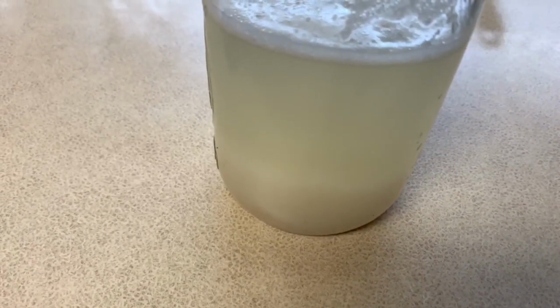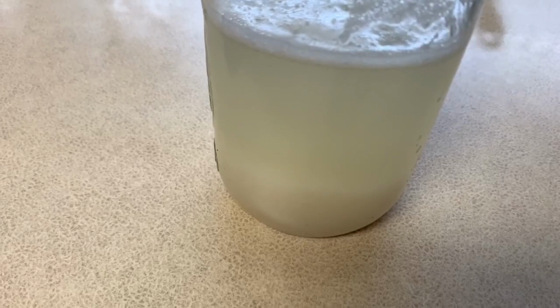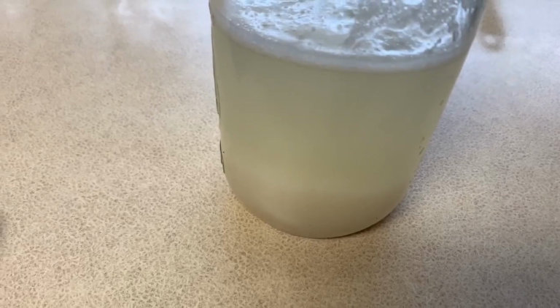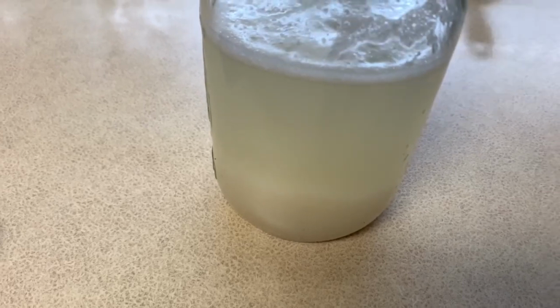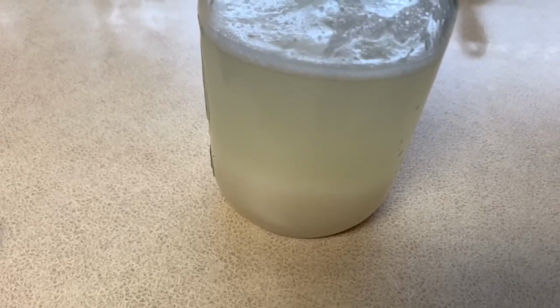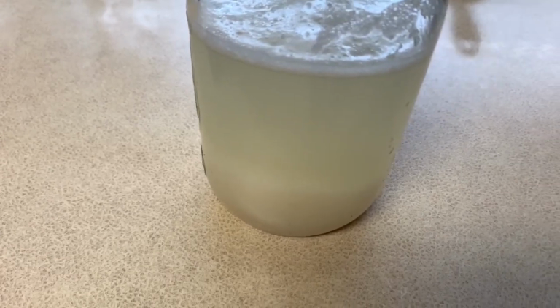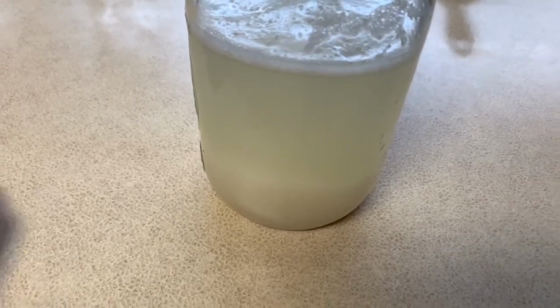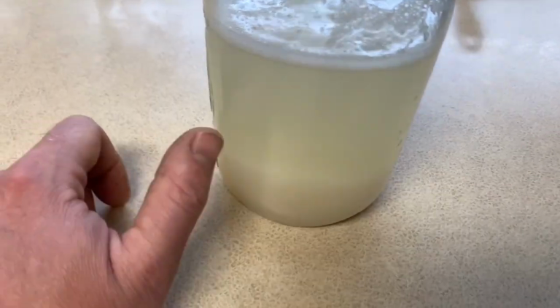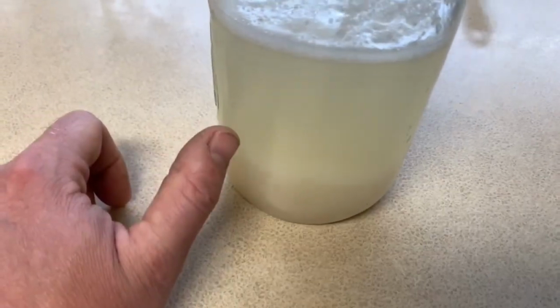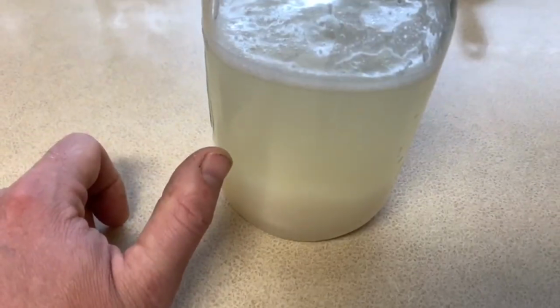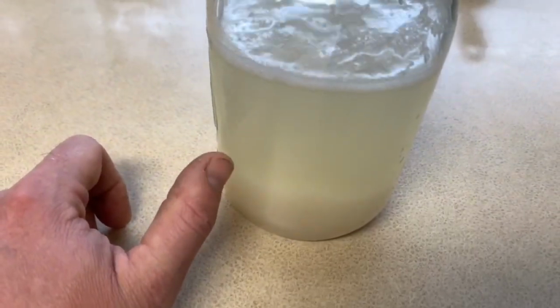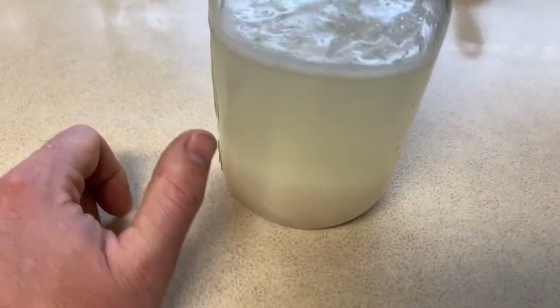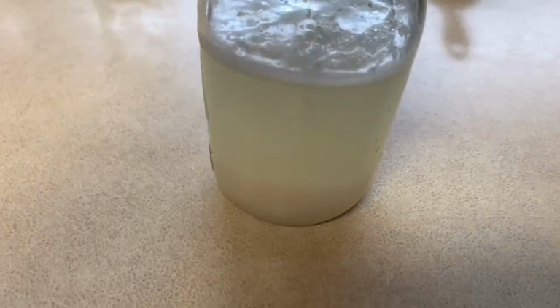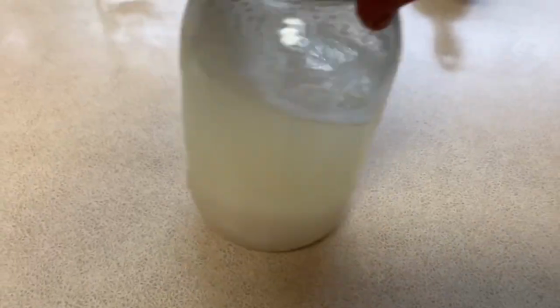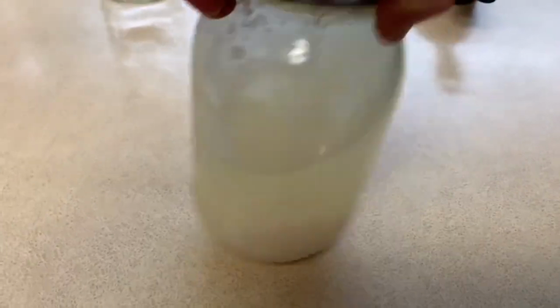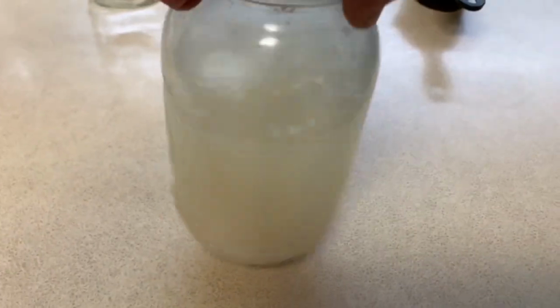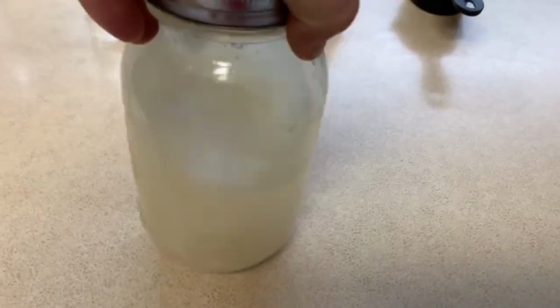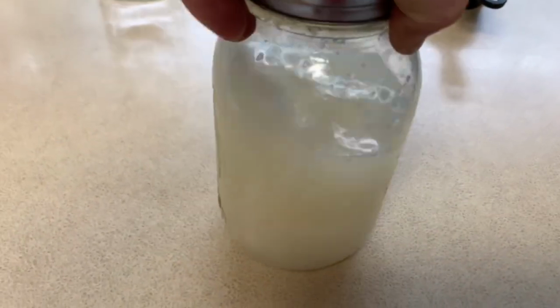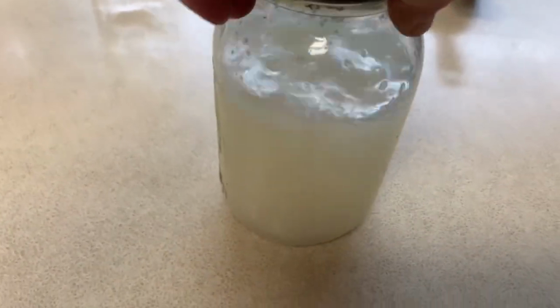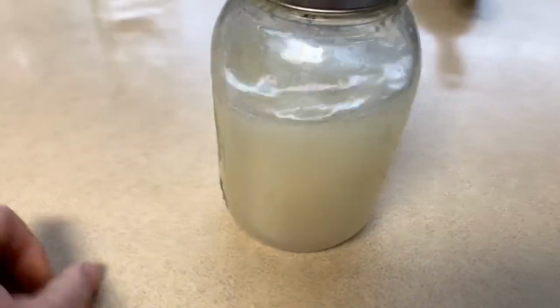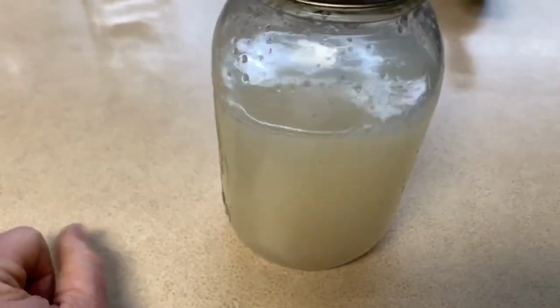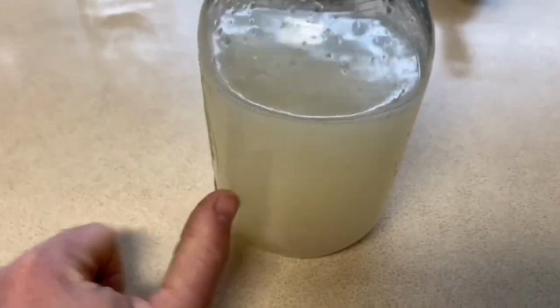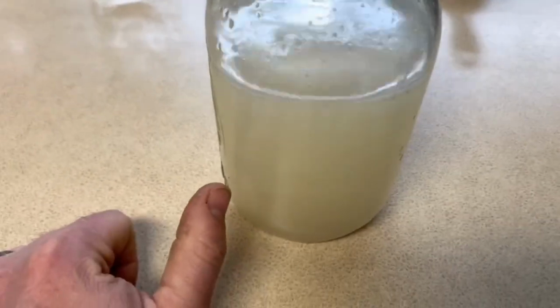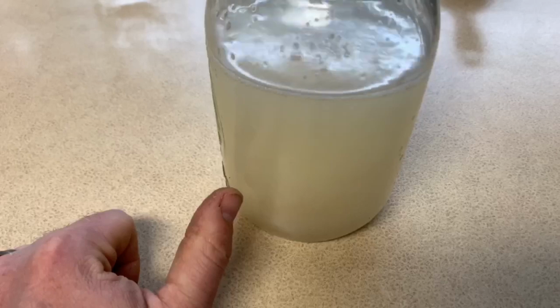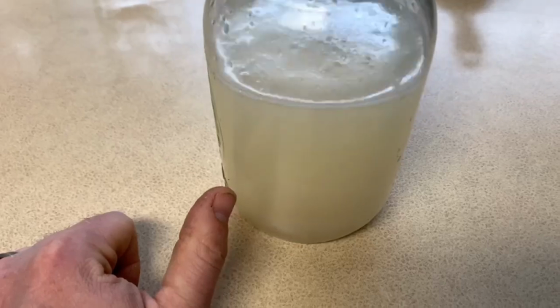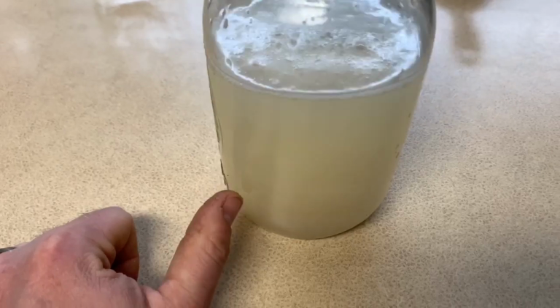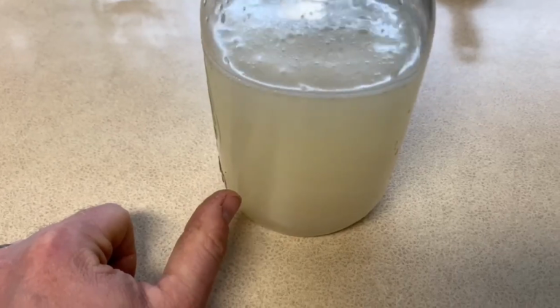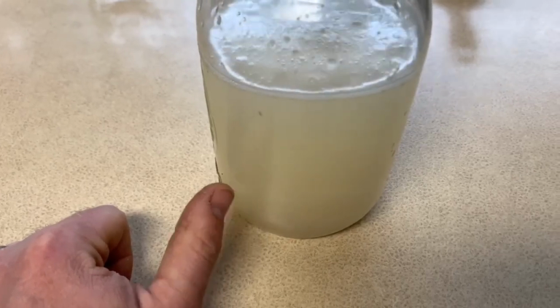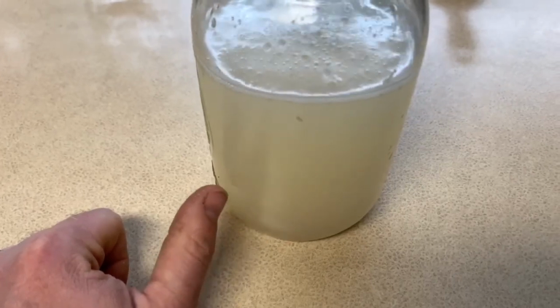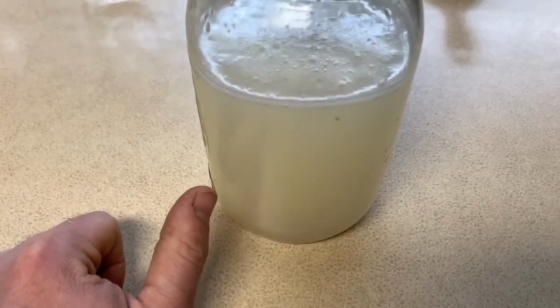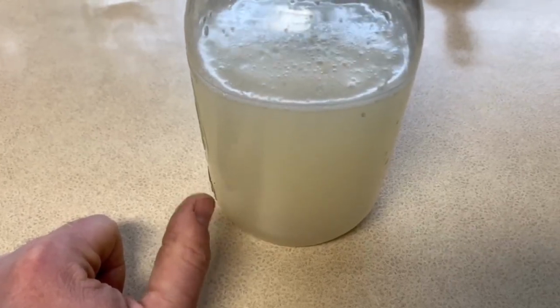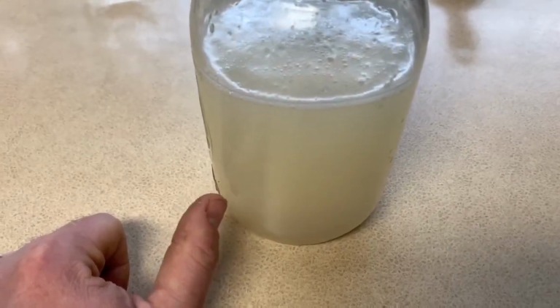Whenever you feed this, you're going to take out a cup of this mixture. Shake it up really good, pour out a cup or use a cup of it, and then you'll need to feed it. I'll show you how to feed it later on in the video.